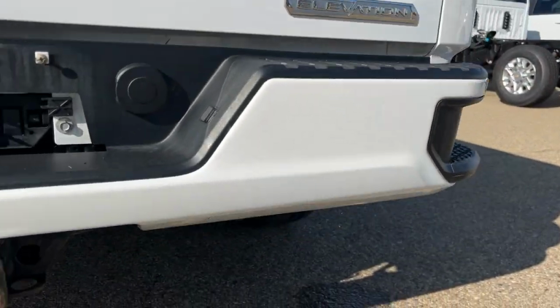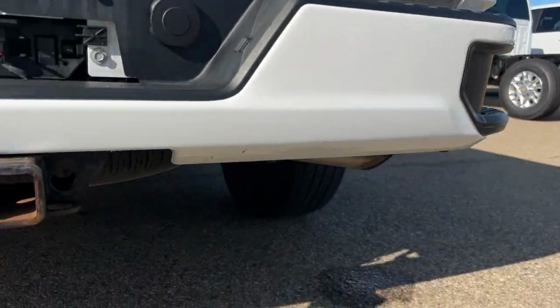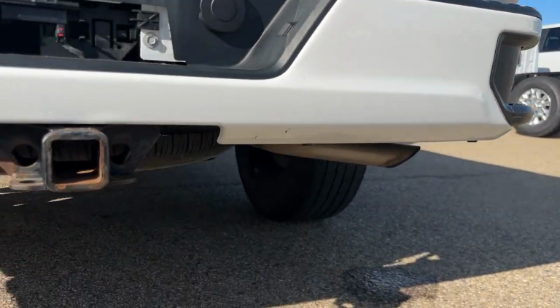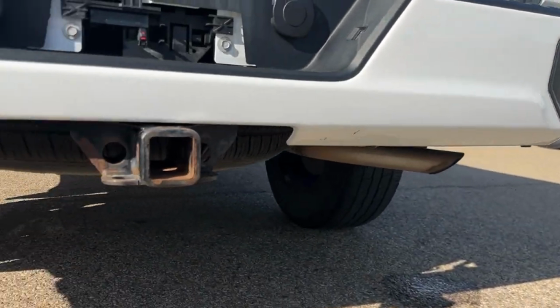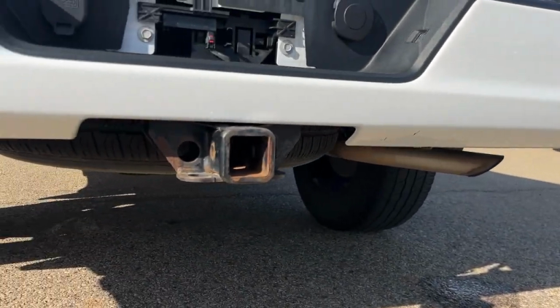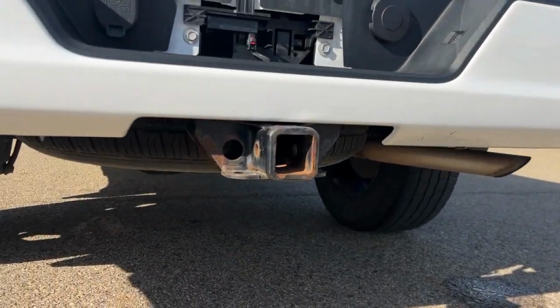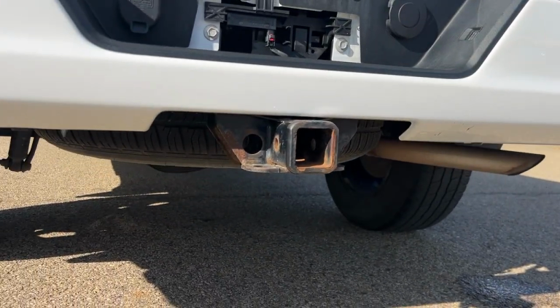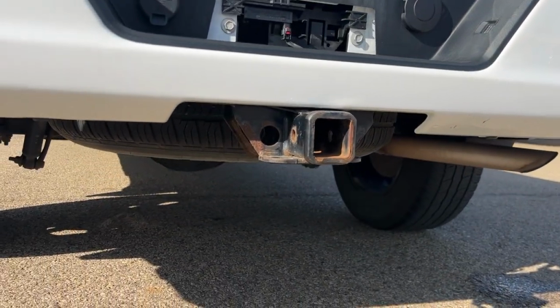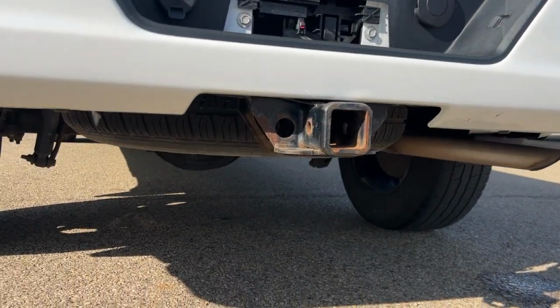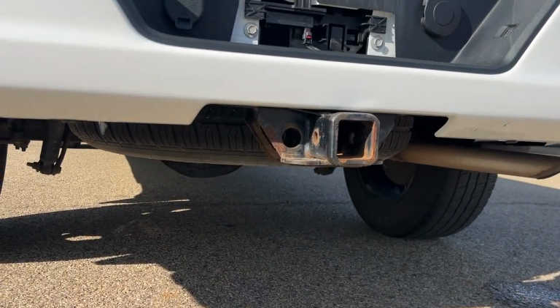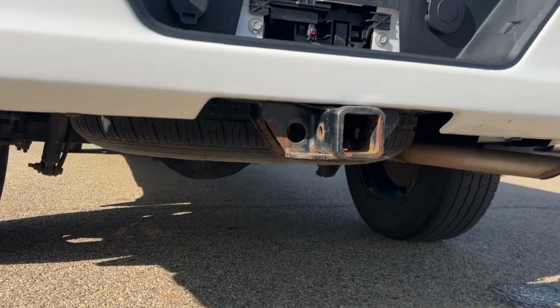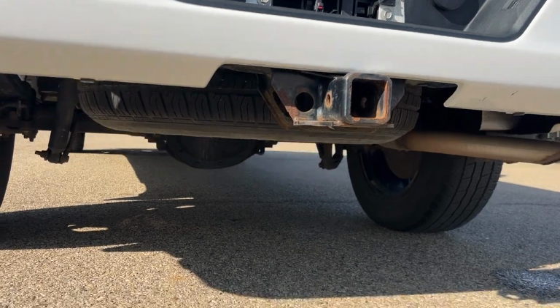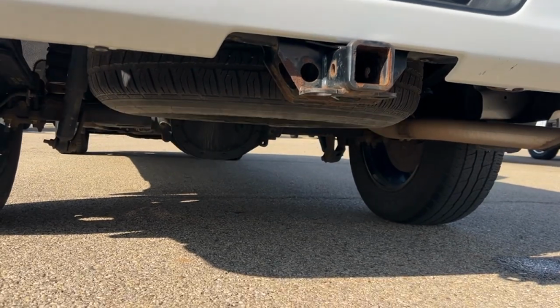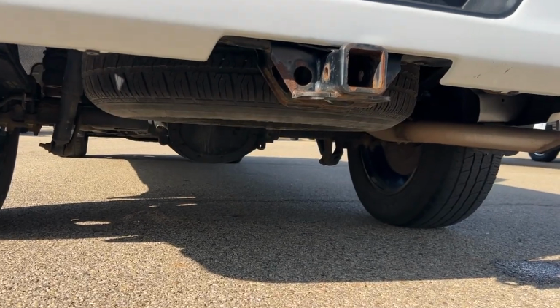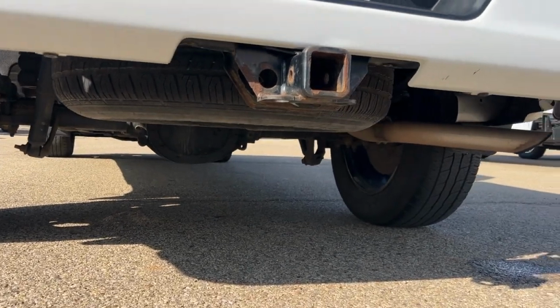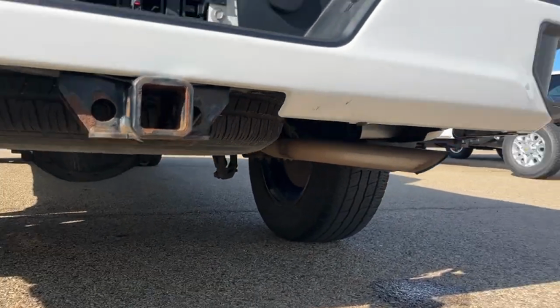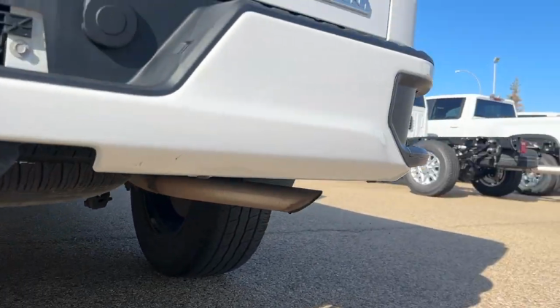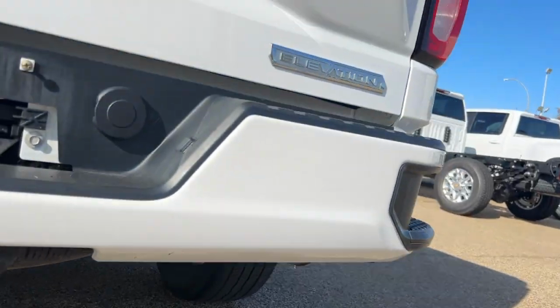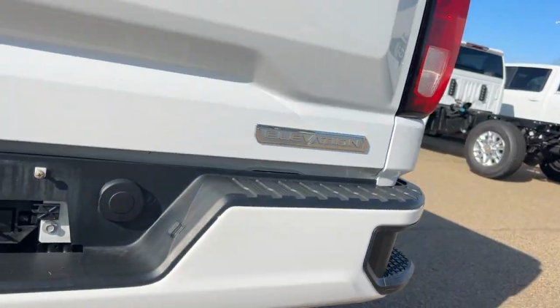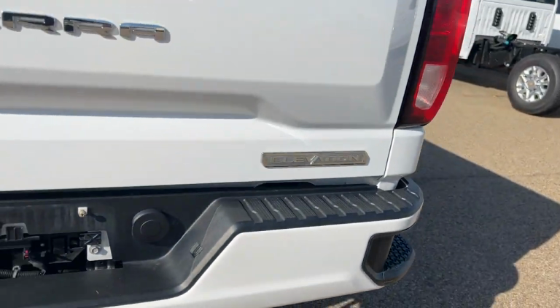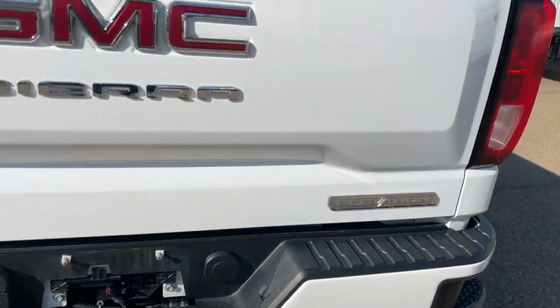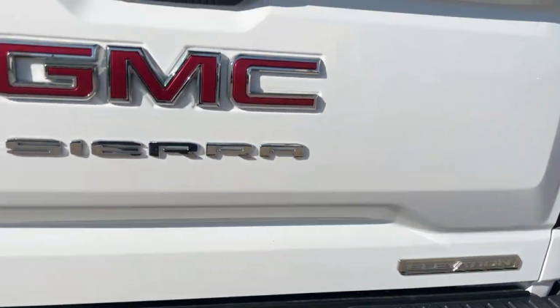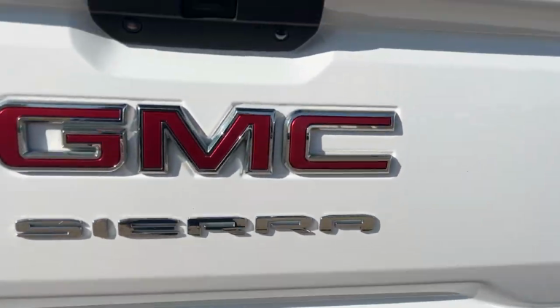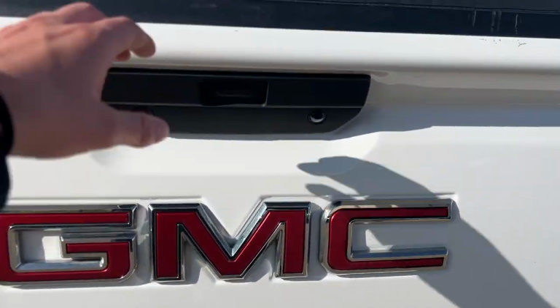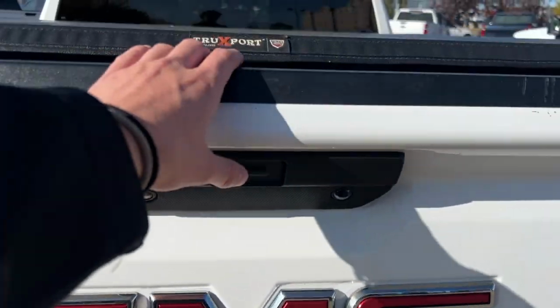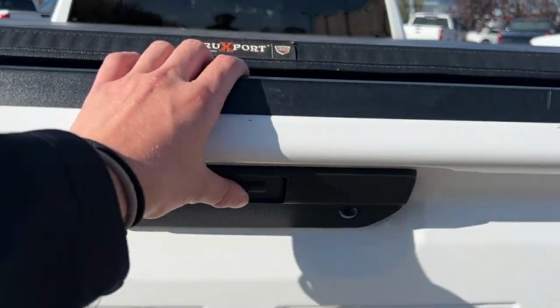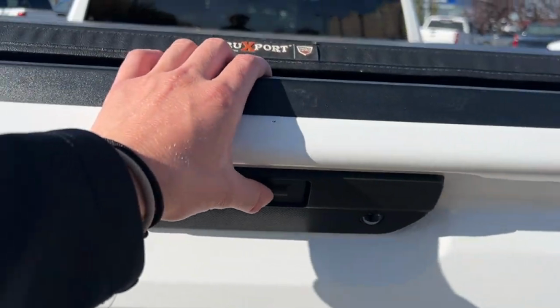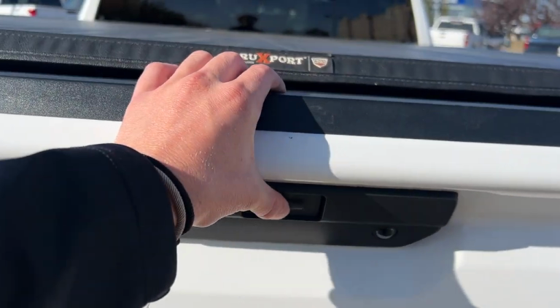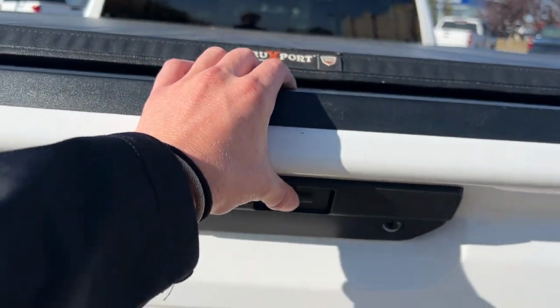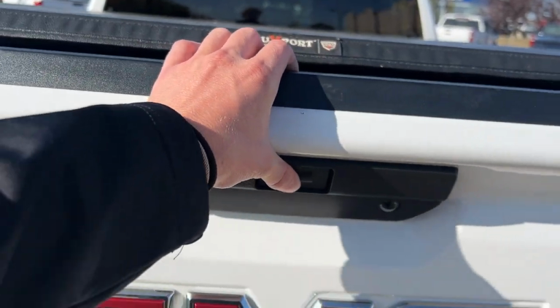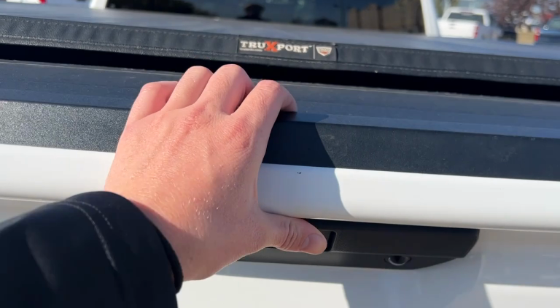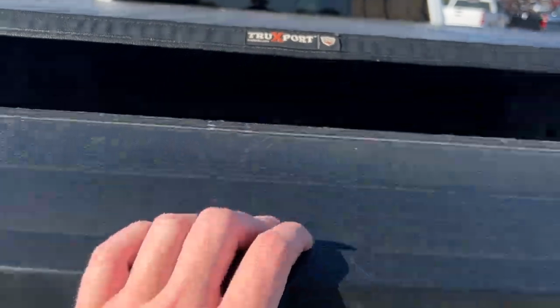It also comes equipped with a TrueXport tonneau cover, along with corner steps. You're going to have hitch guidance and a fifth wheel underneath, as well as a backup camera and easy lift gate.